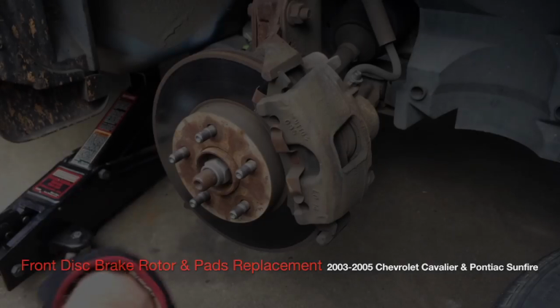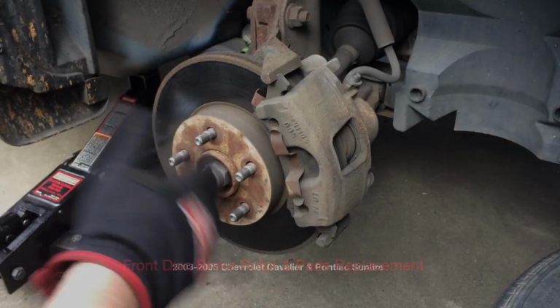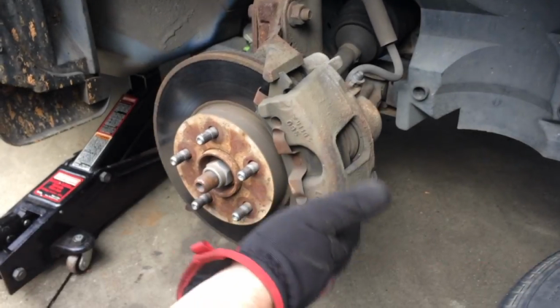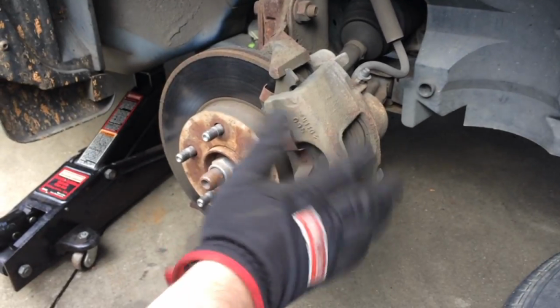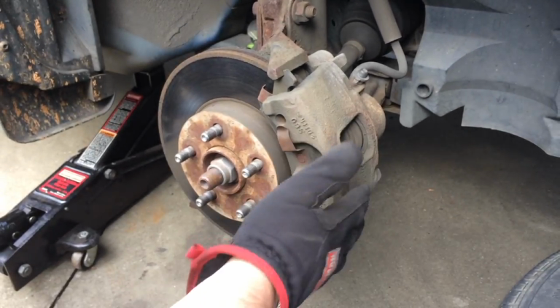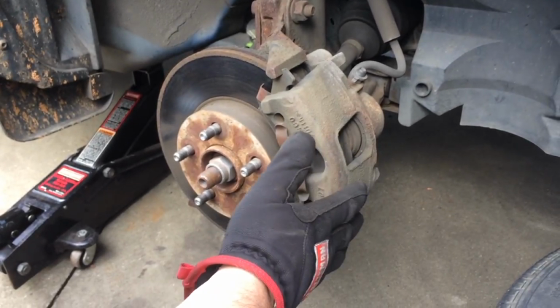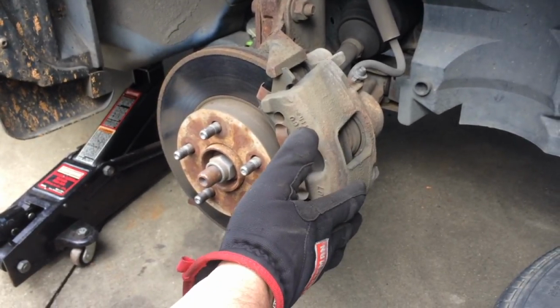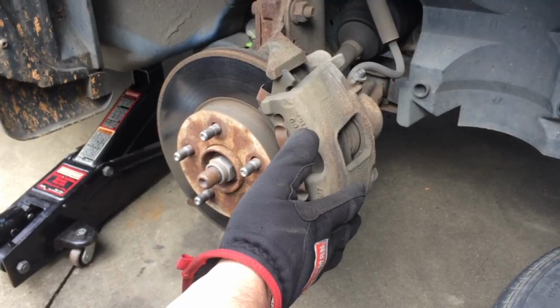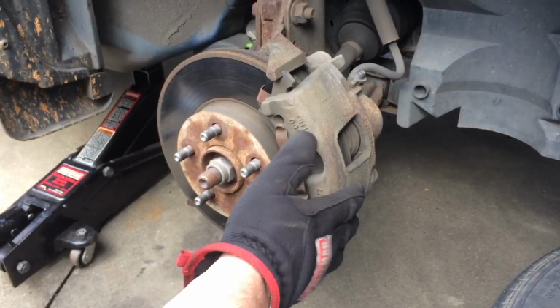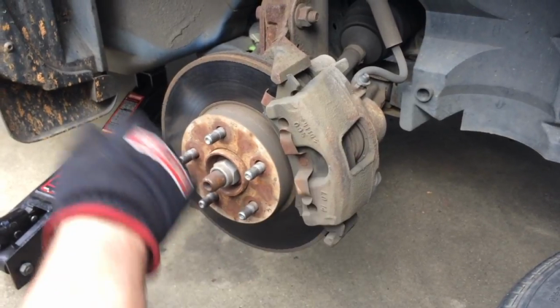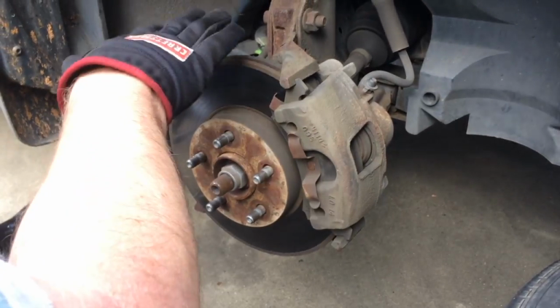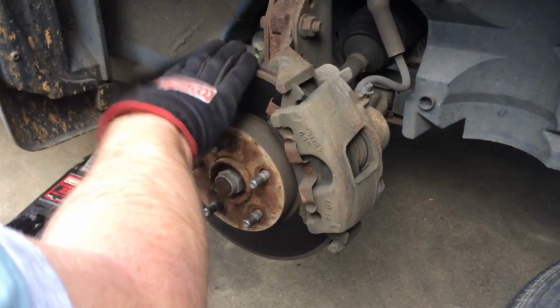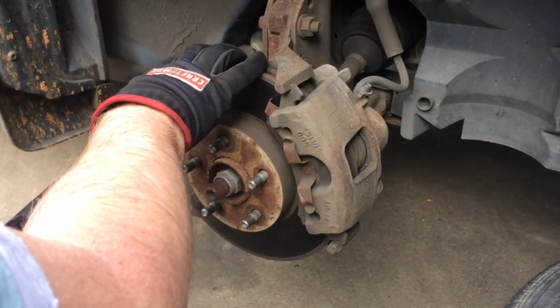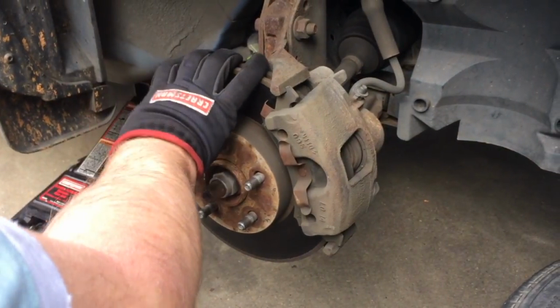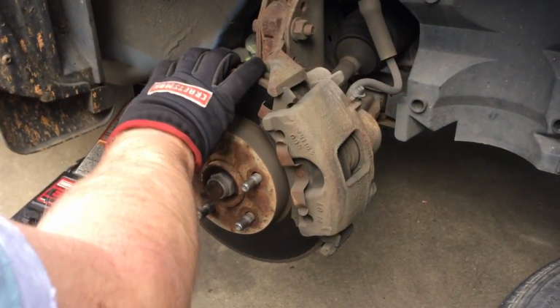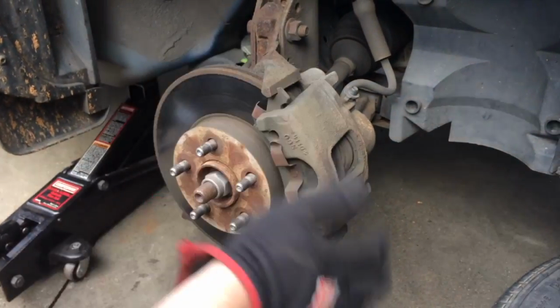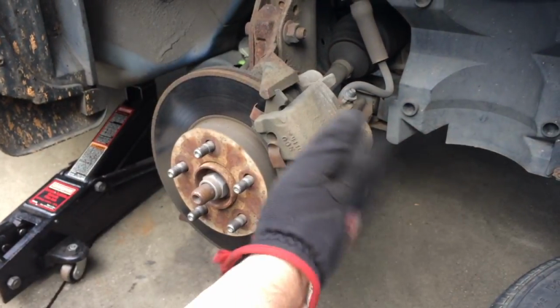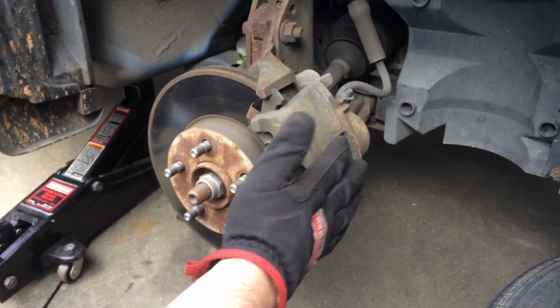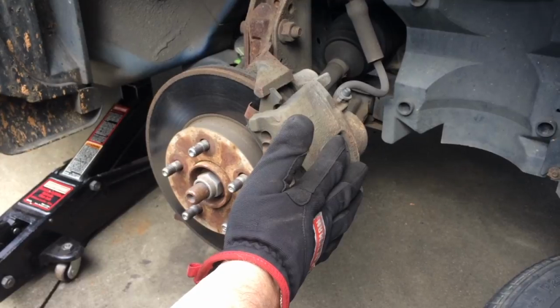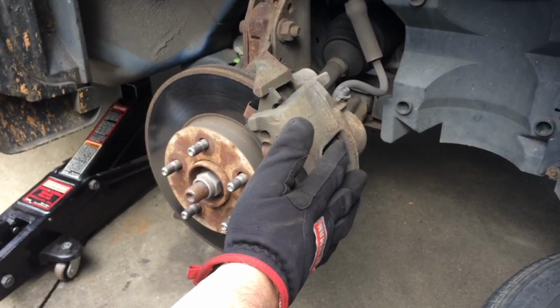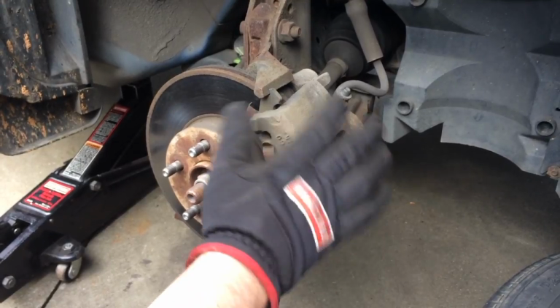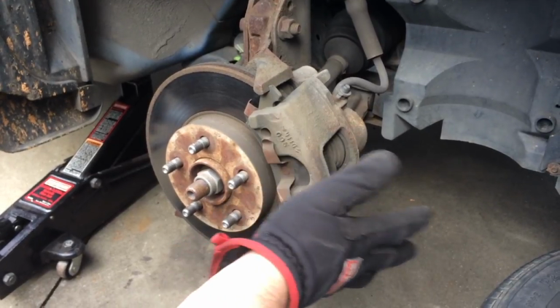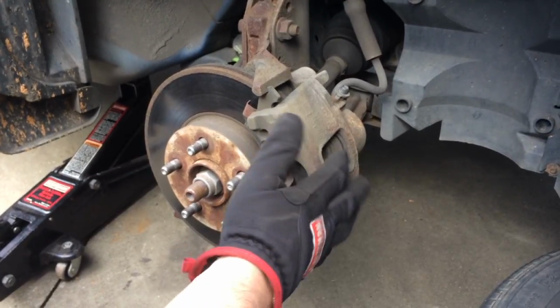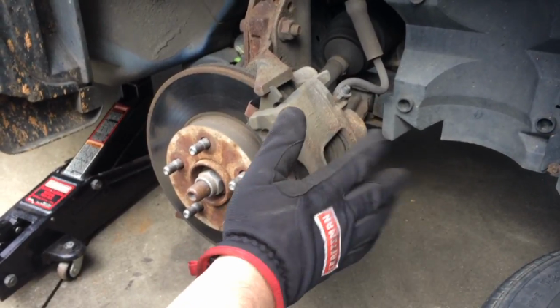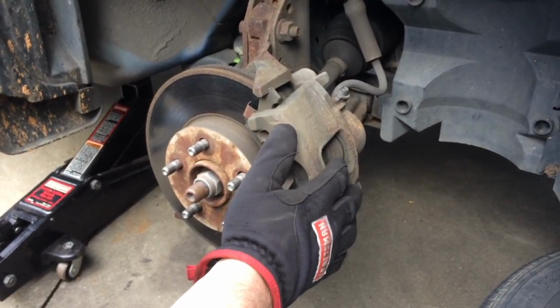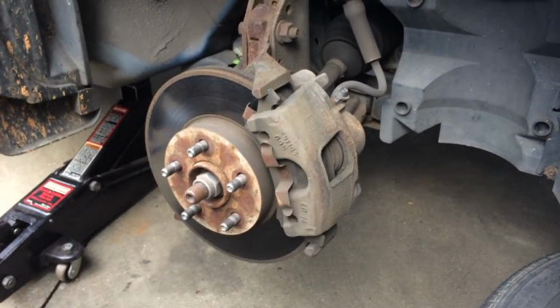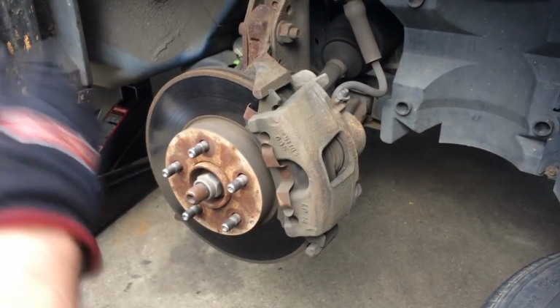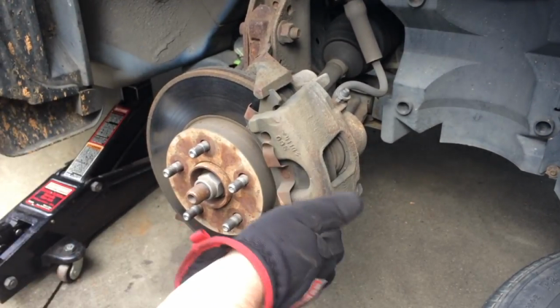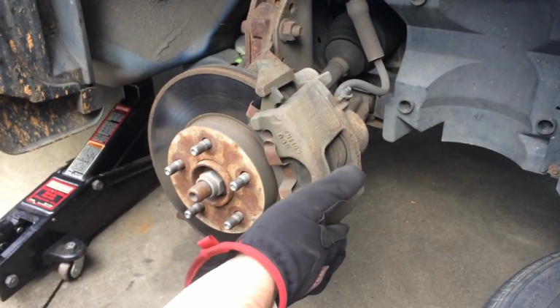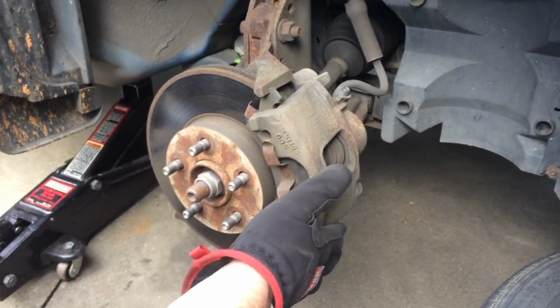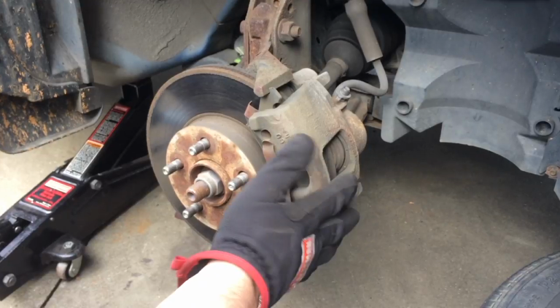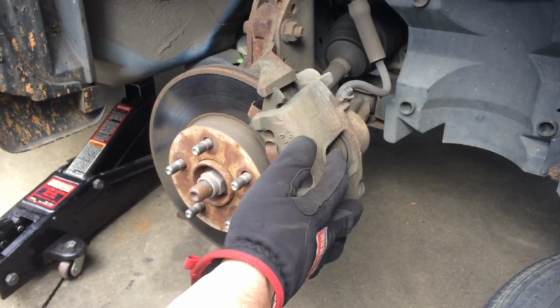I'm going to show you on this video today how to change the front rotor on the brakes as well as the front disc pads. On this particular model, this is a 2004 Chevy Cavalier — it would be the same for a Pontiac Sunfire of the same year.